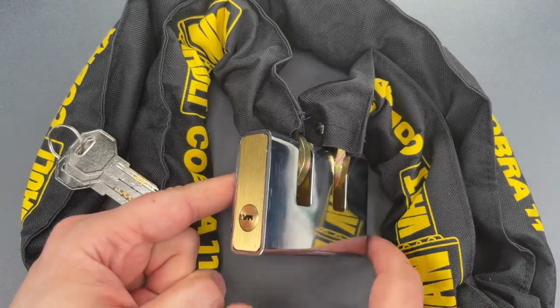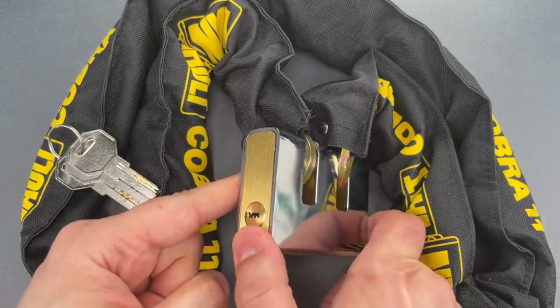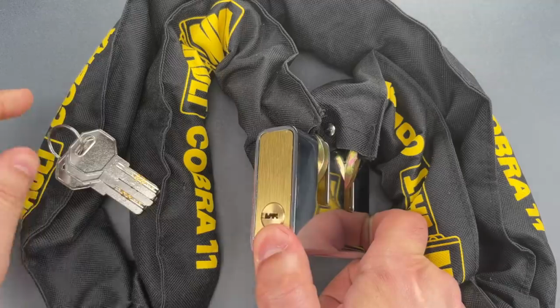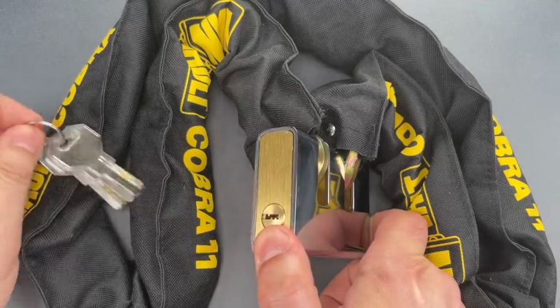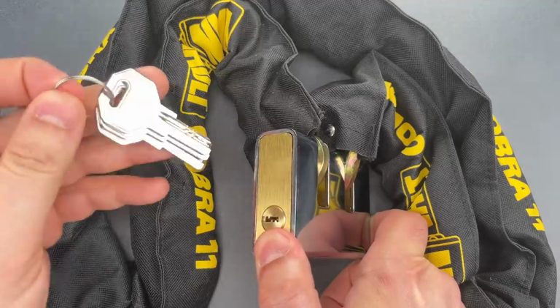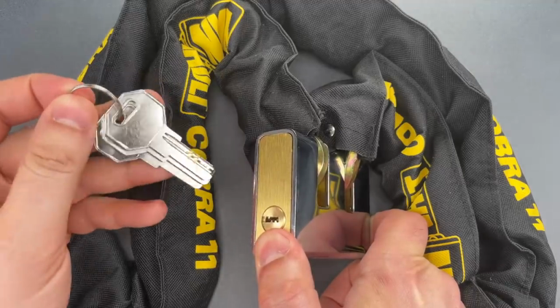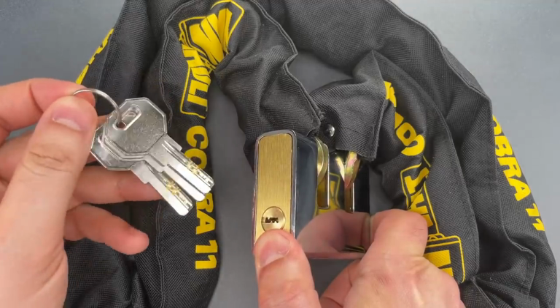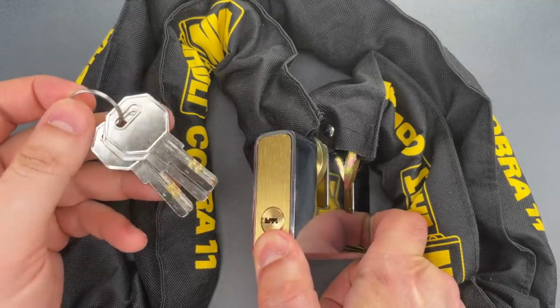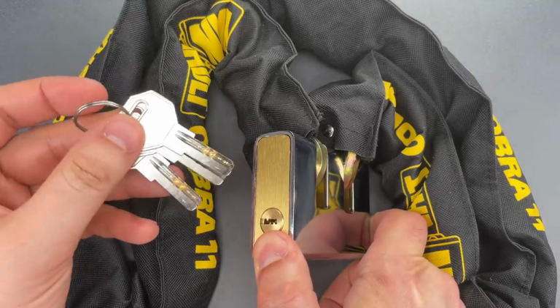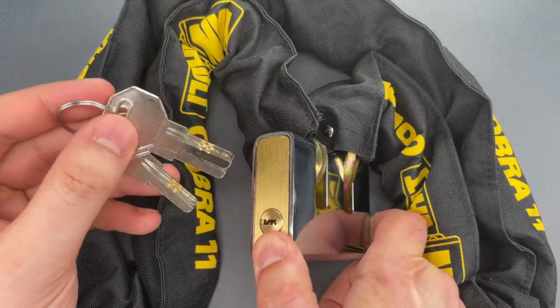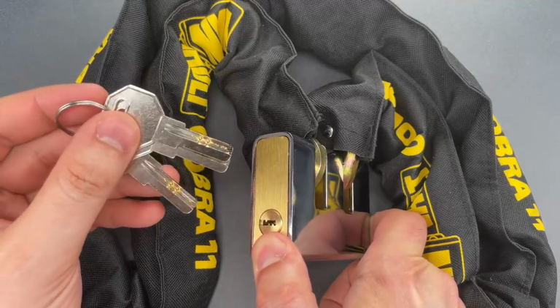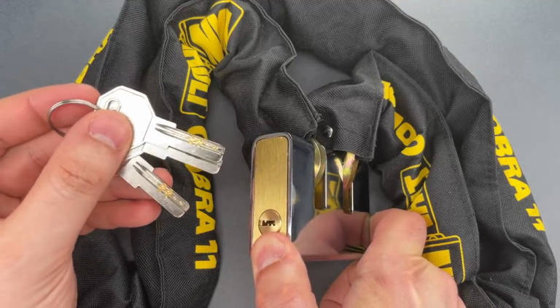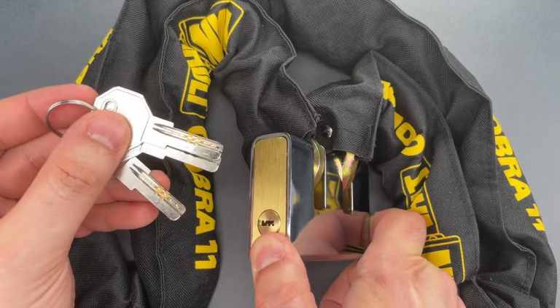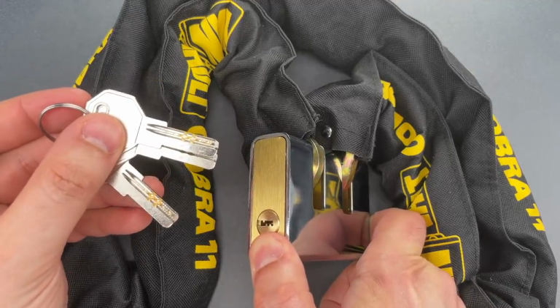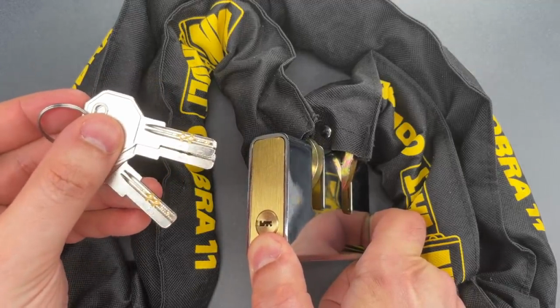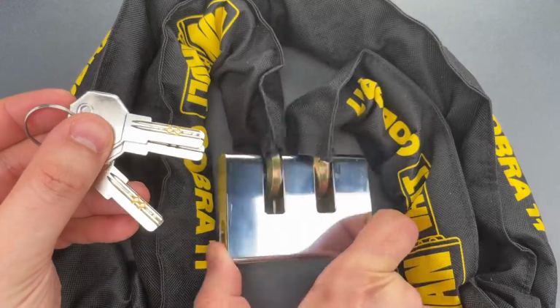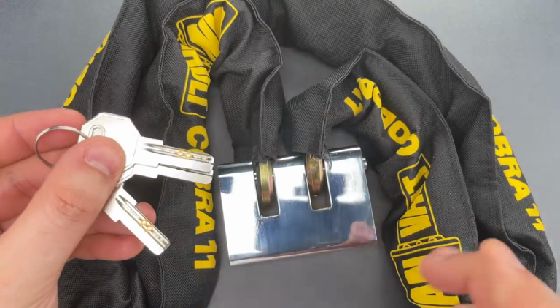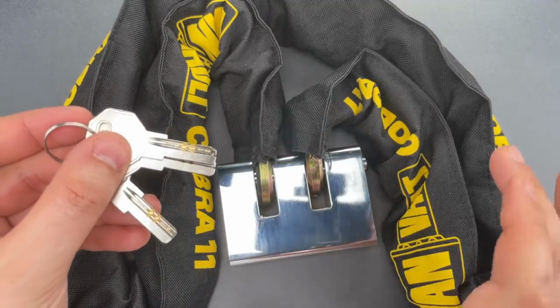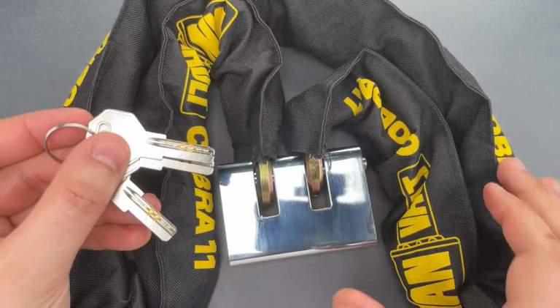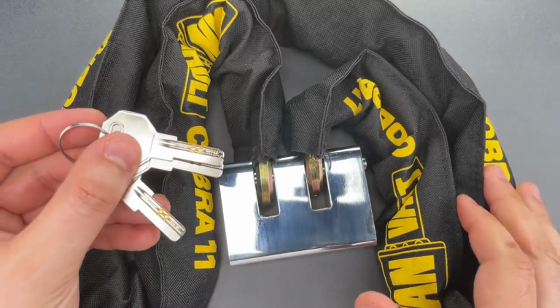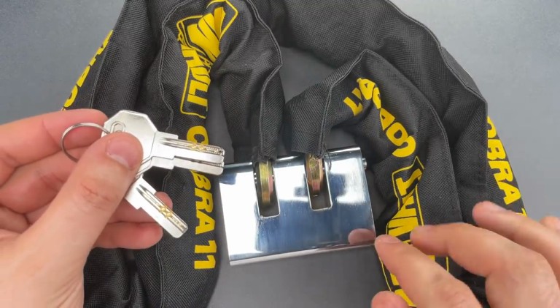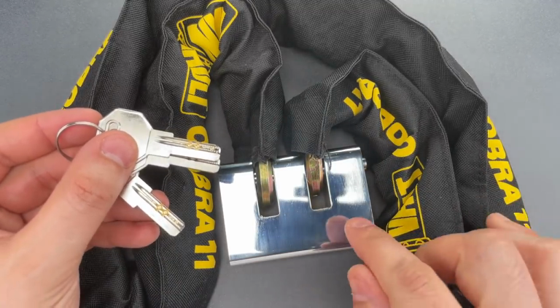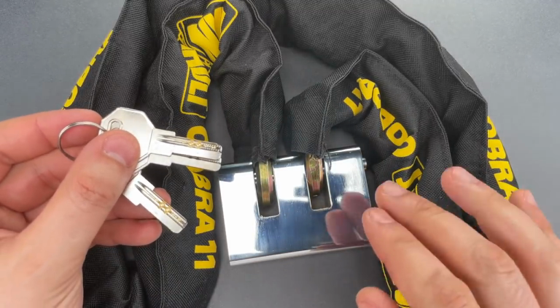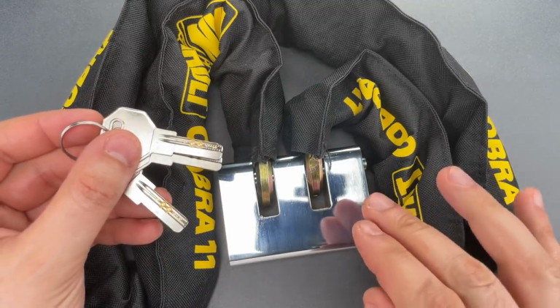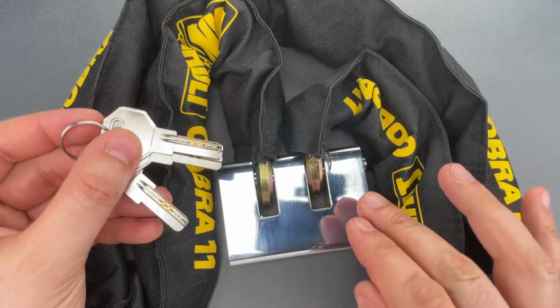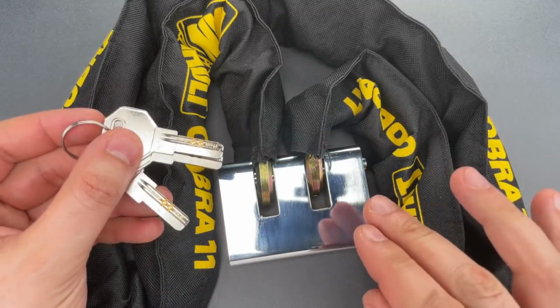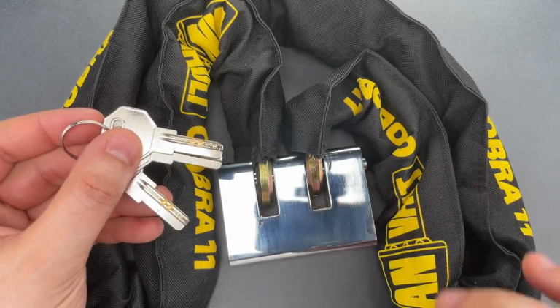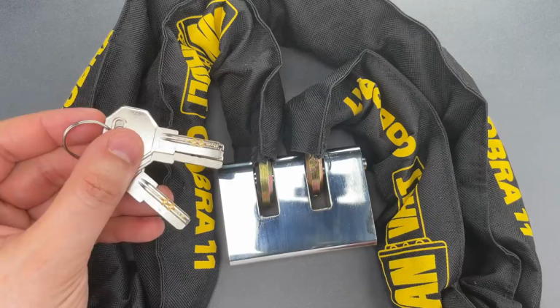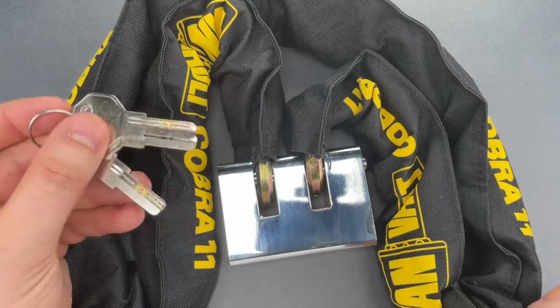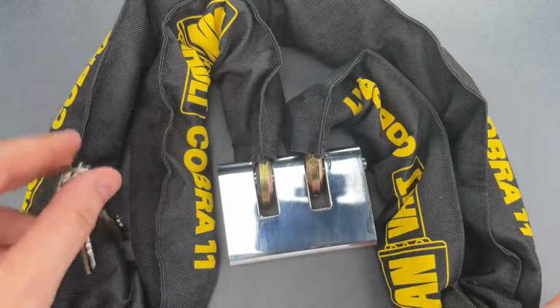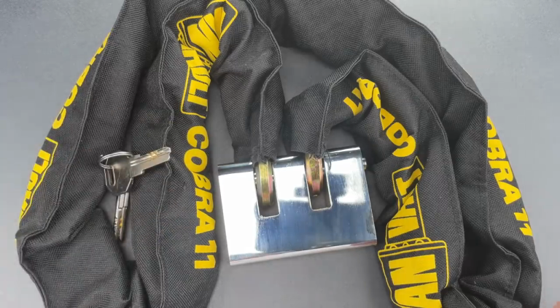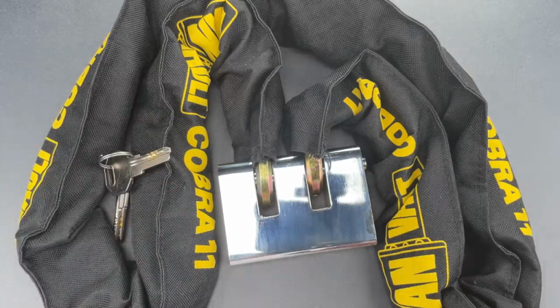That cylinder is a 5-pin dimple design that seems to have fairly poor tolerances. In fact, because of those poor tolerances, I found this to be very susceptible to raking. So let's give that a try now.